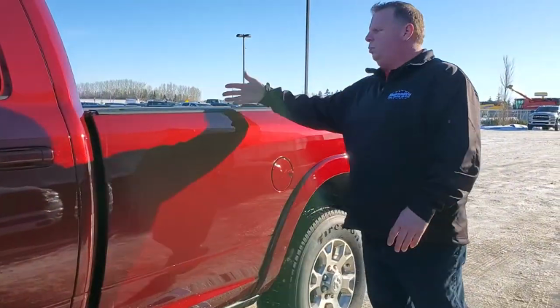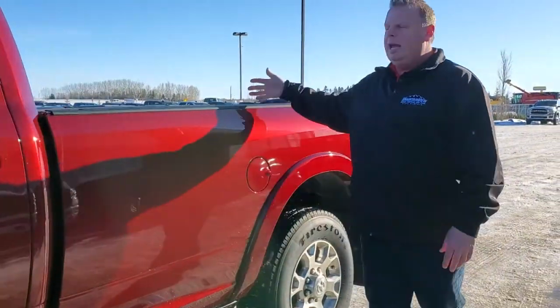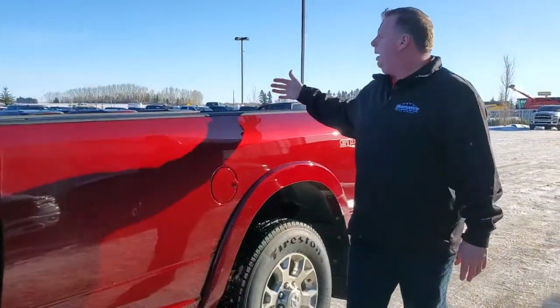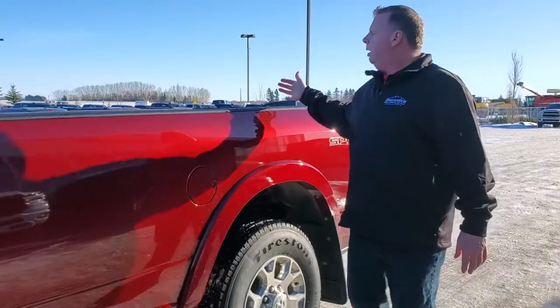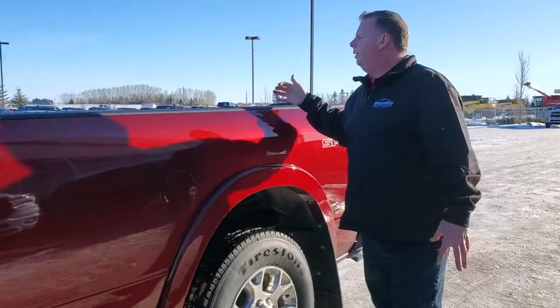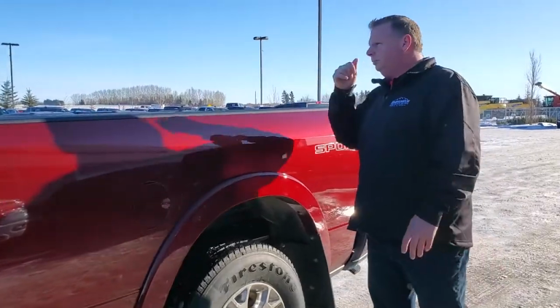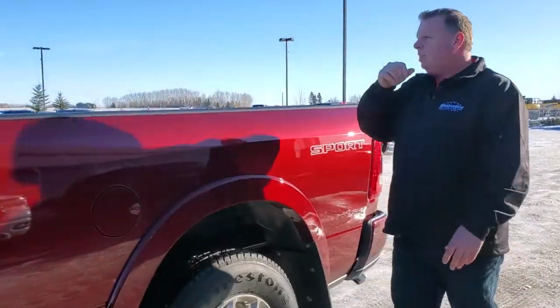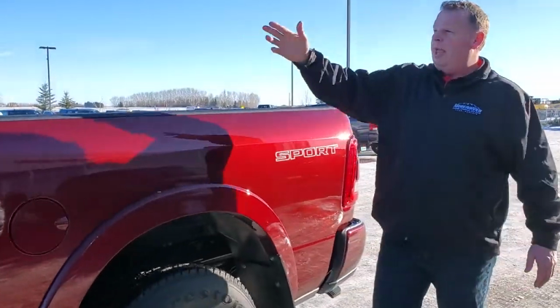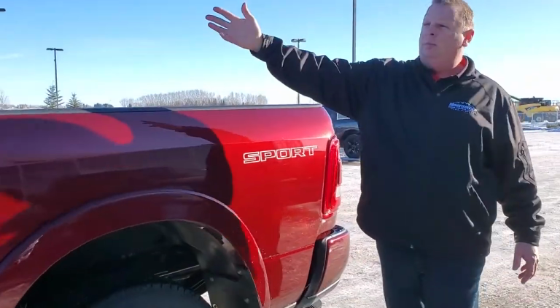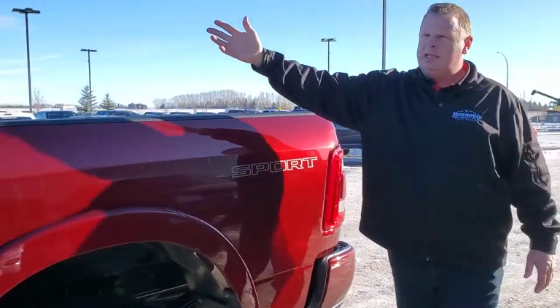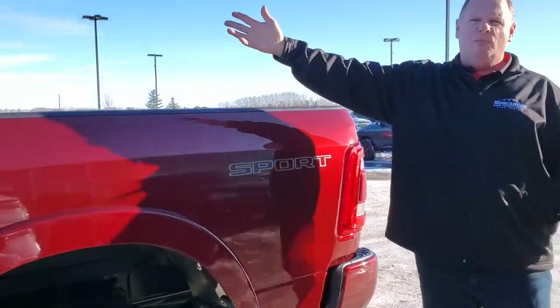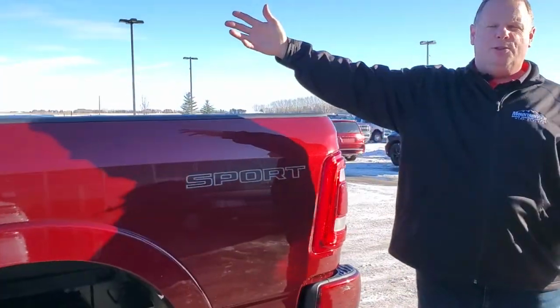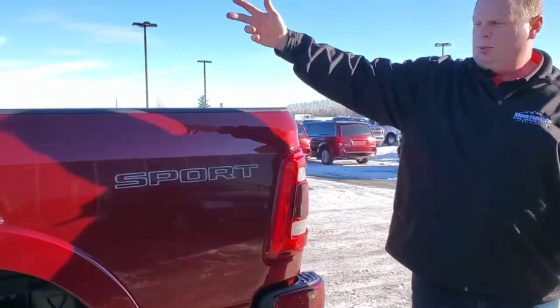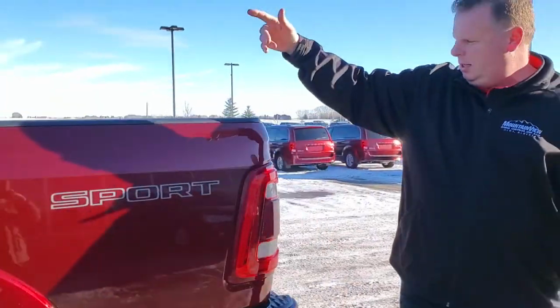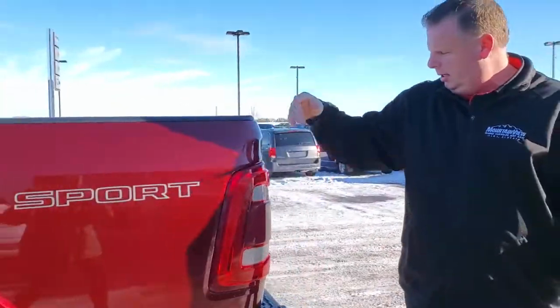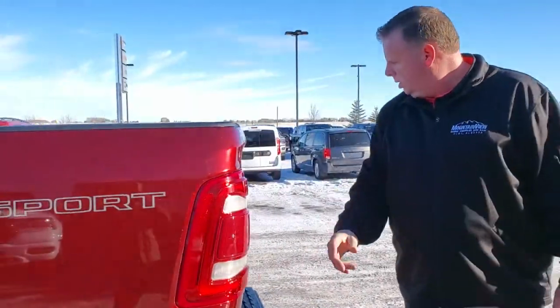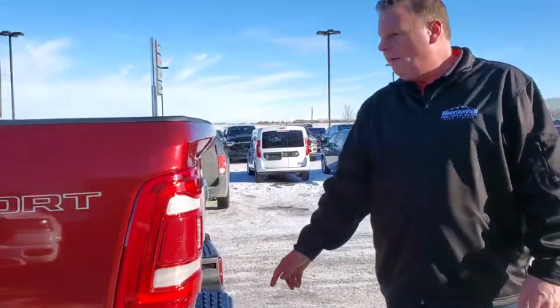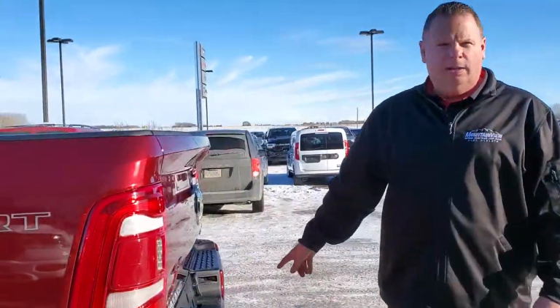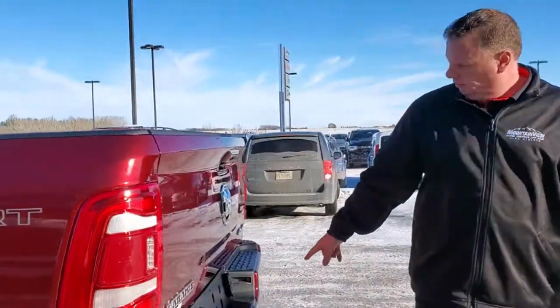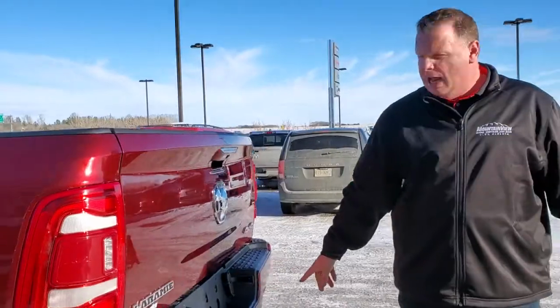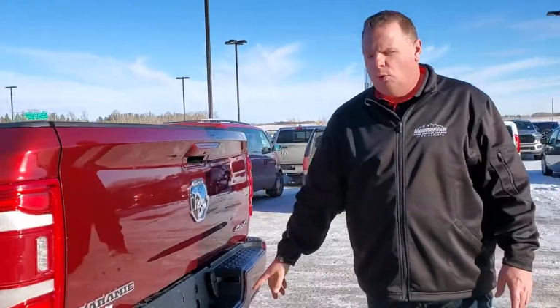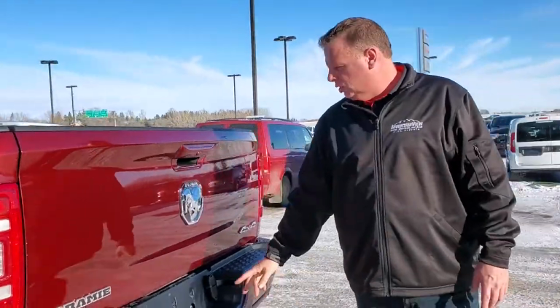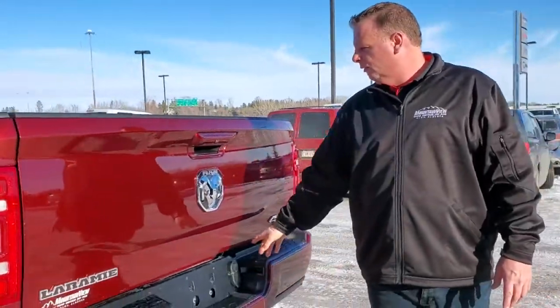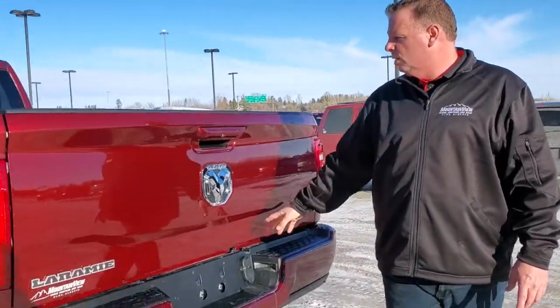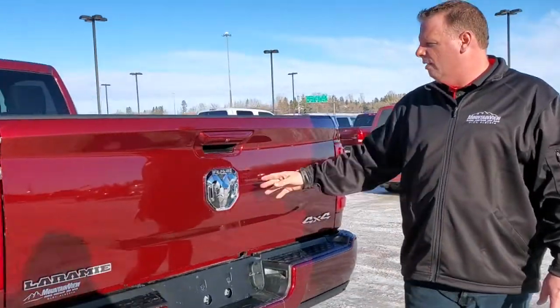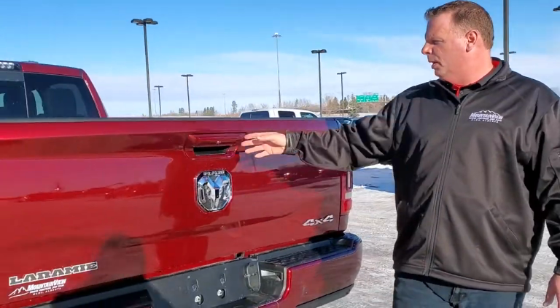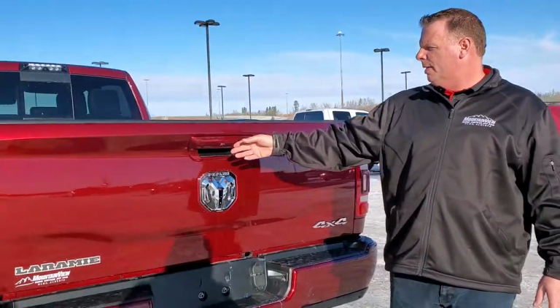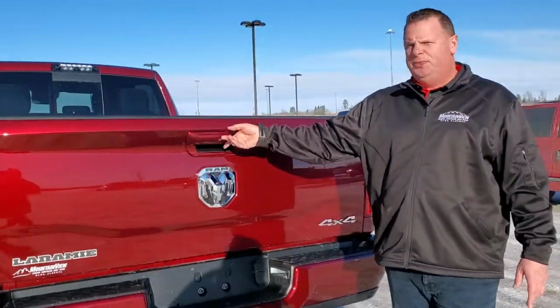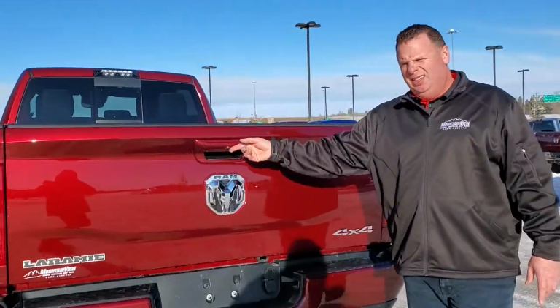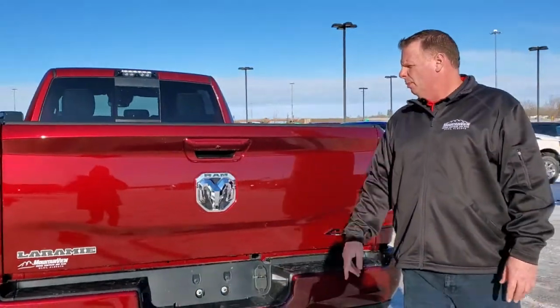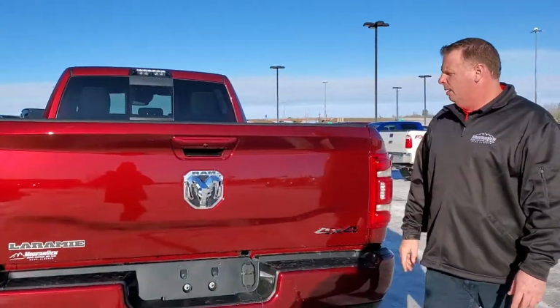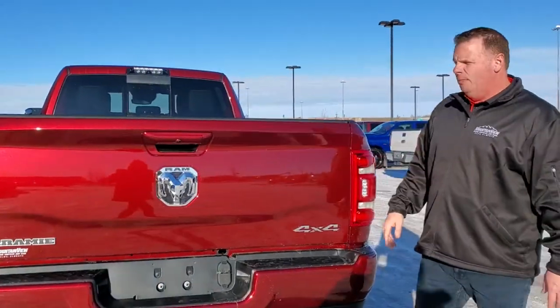Spray-in bed liner, we have our box cam on the third brake light, we have our class 4 hitch with our 4 and our 7 pin, and our backup camera.